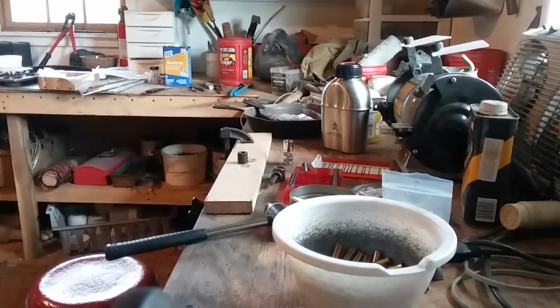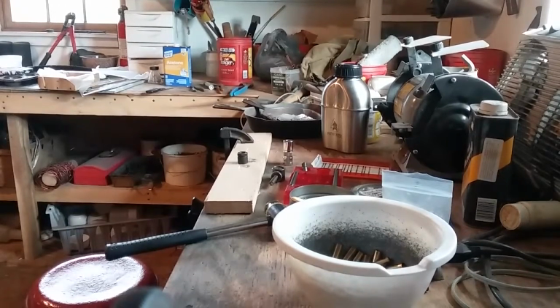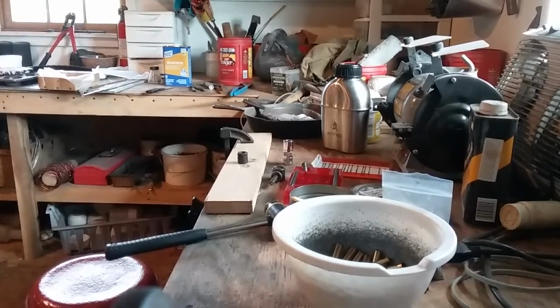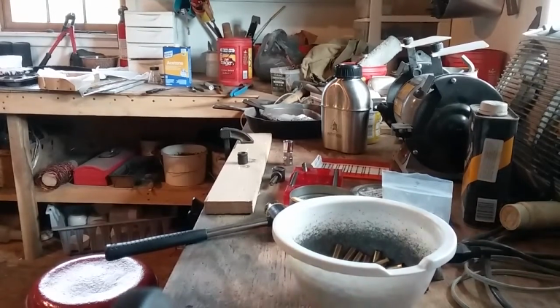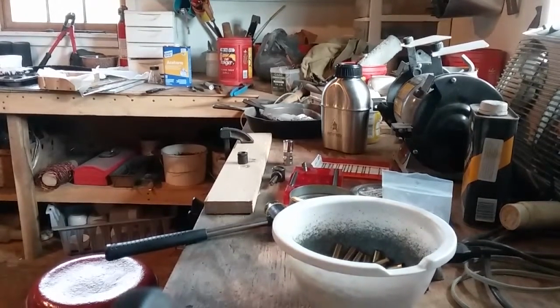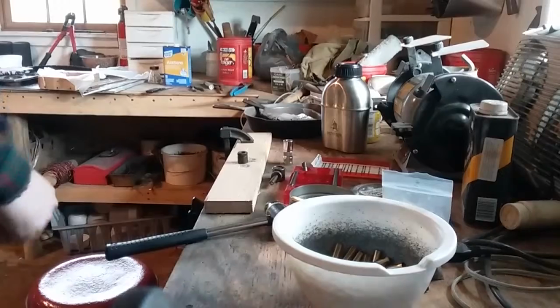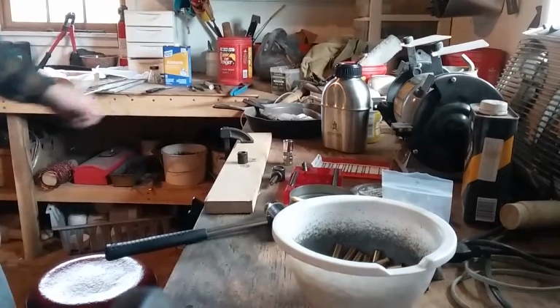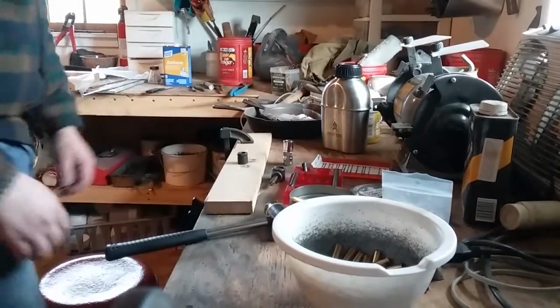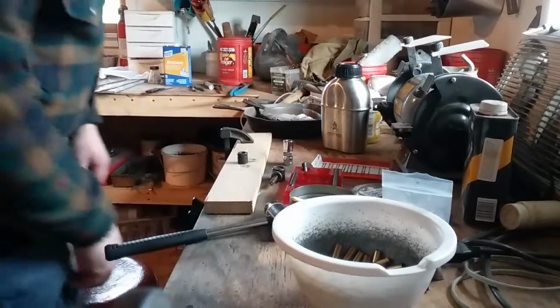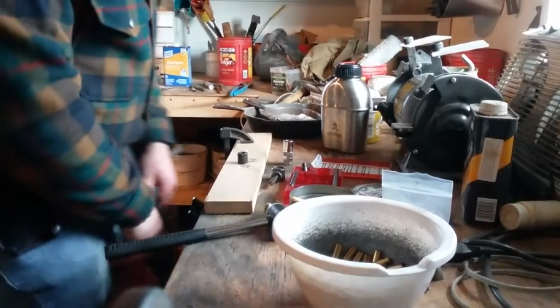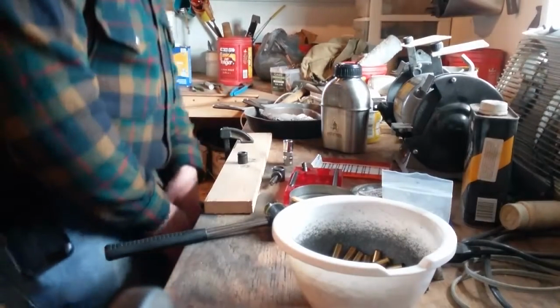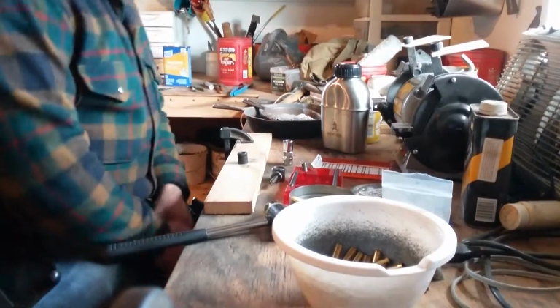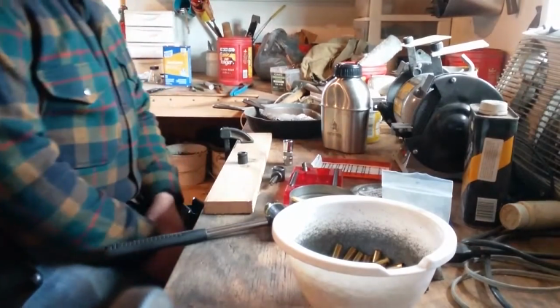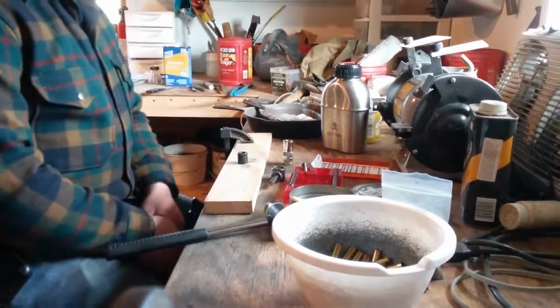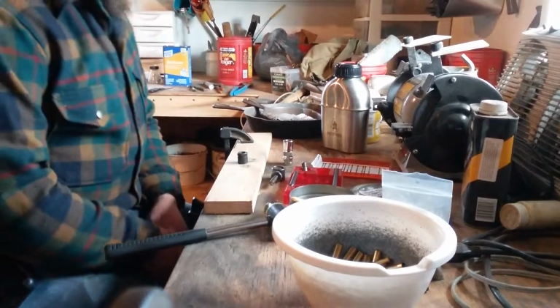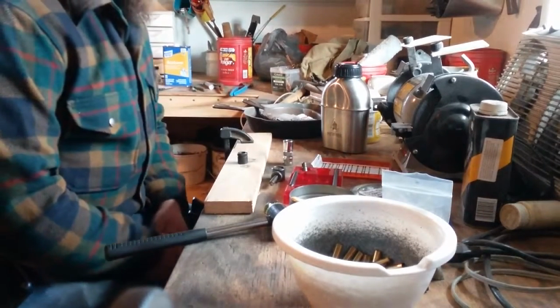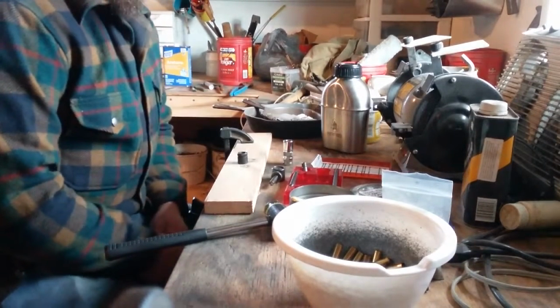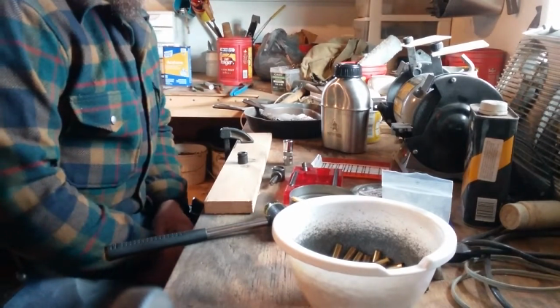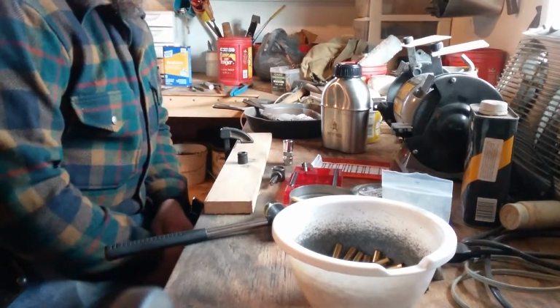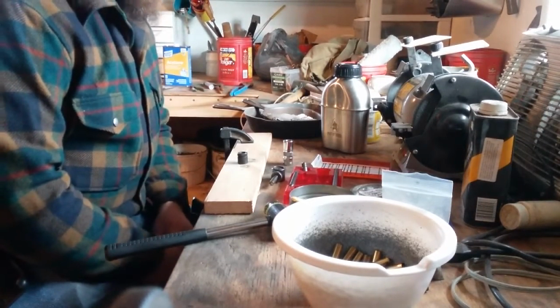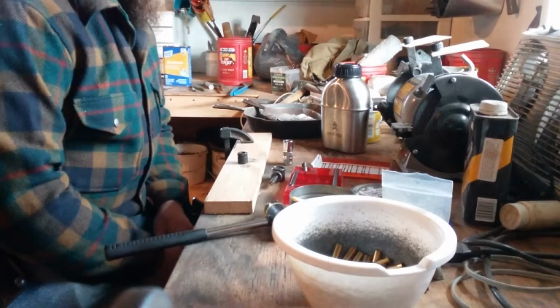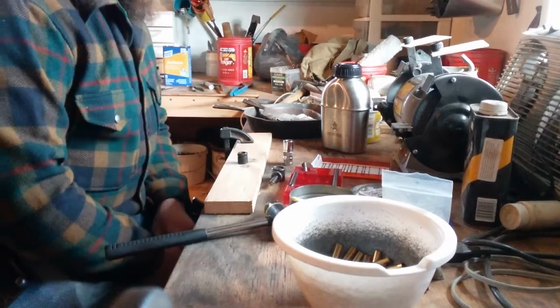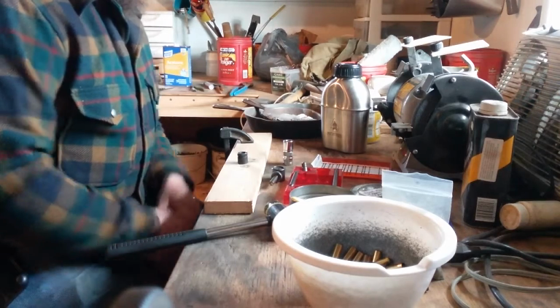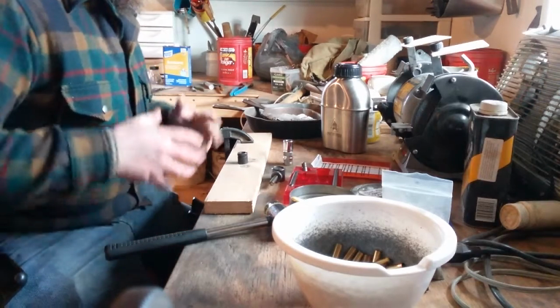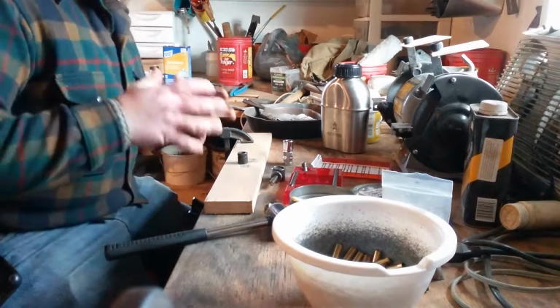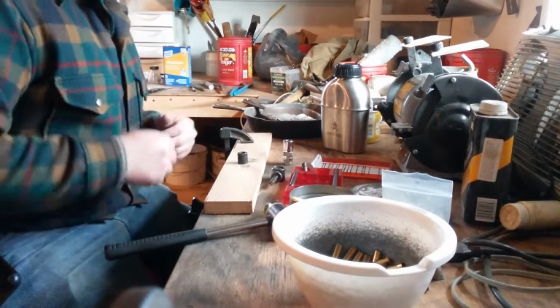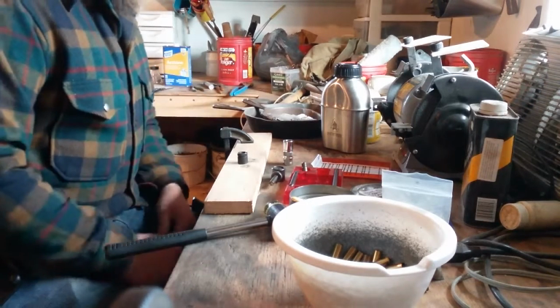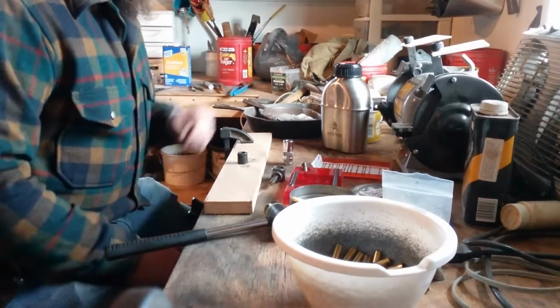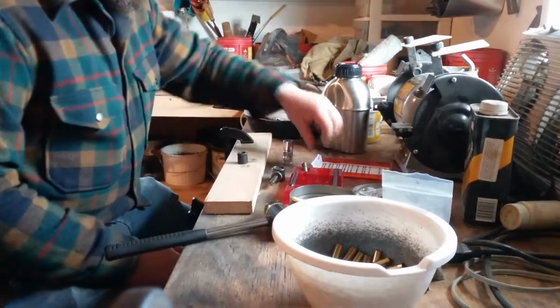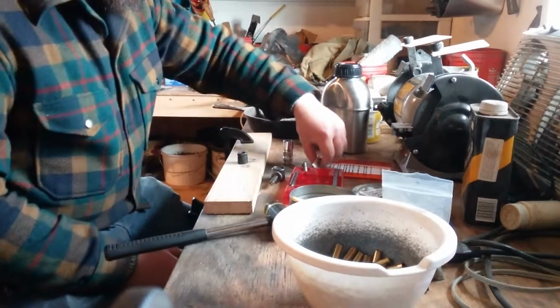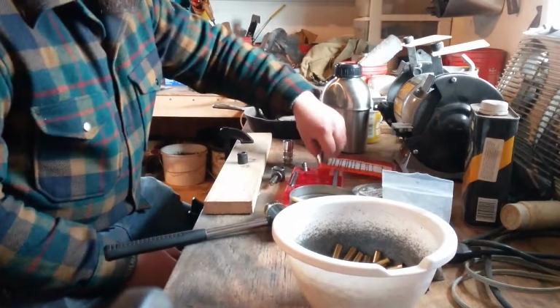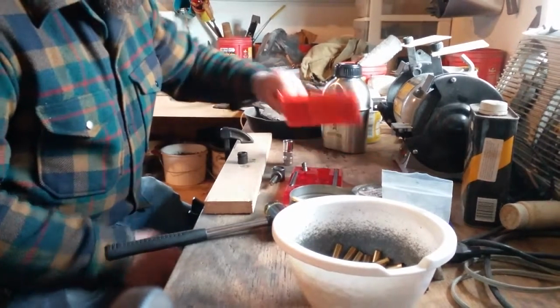Hello, this is Philip Brooks with Backwoods Brooks Knives, and I wanted to do a quick video on doing reloading with the Lee Loader.